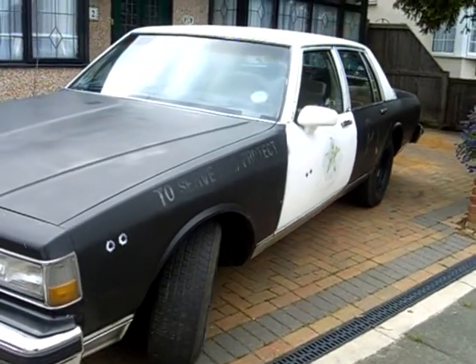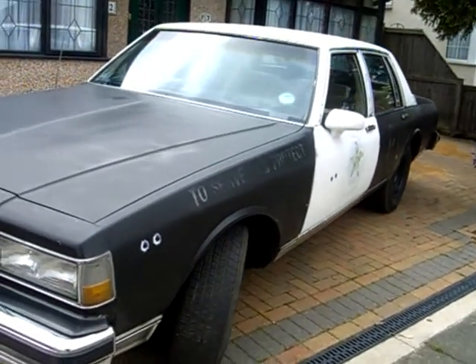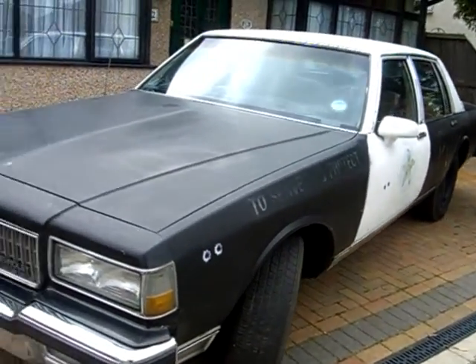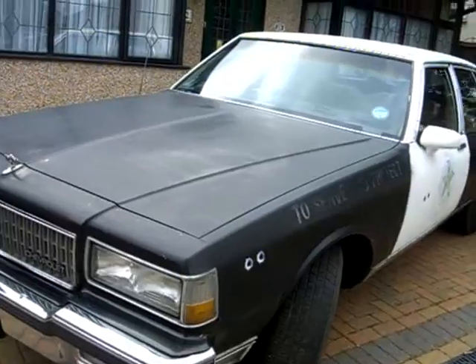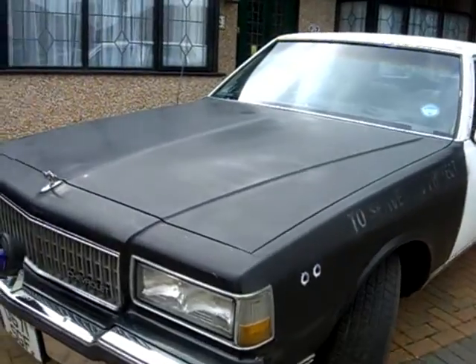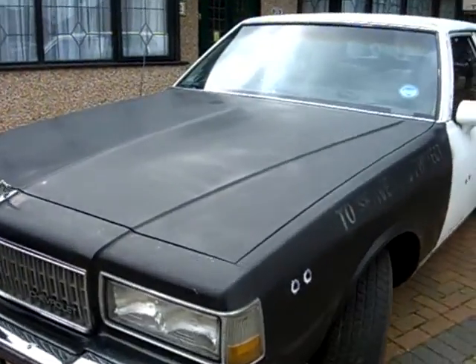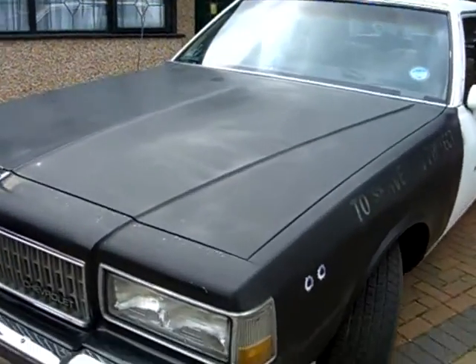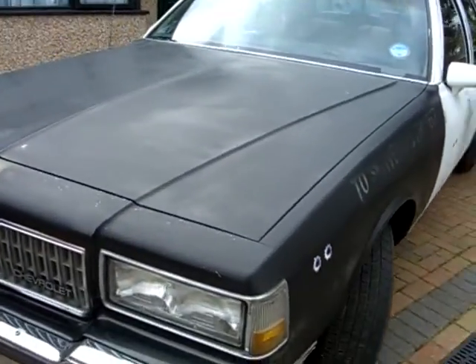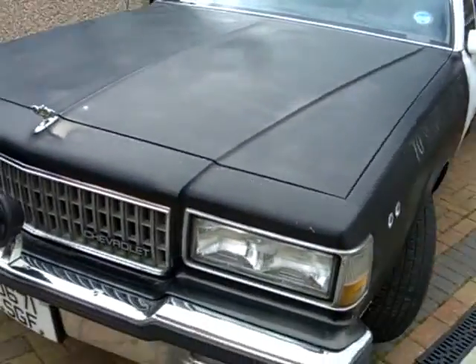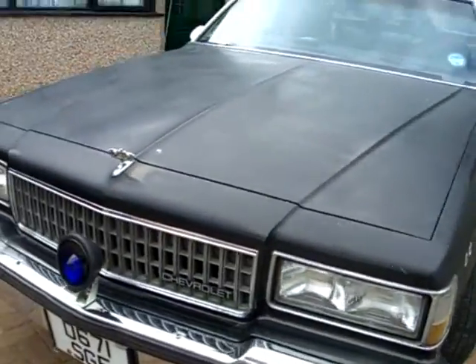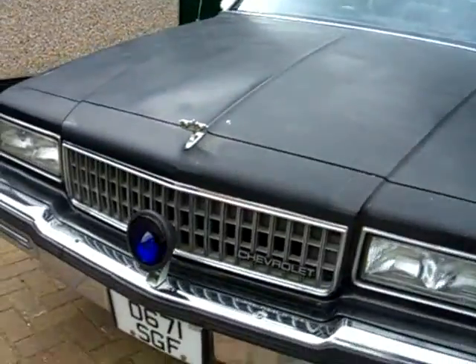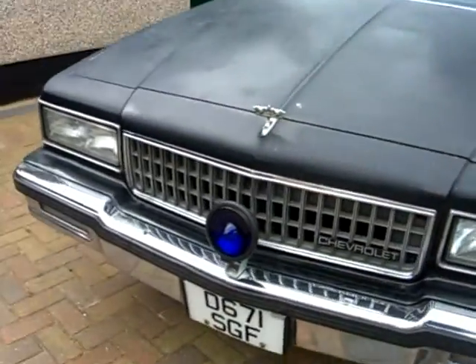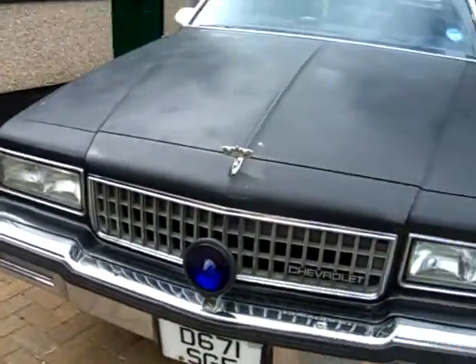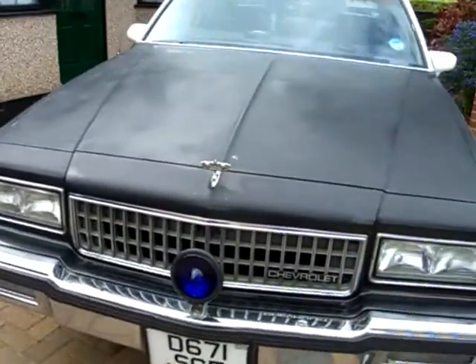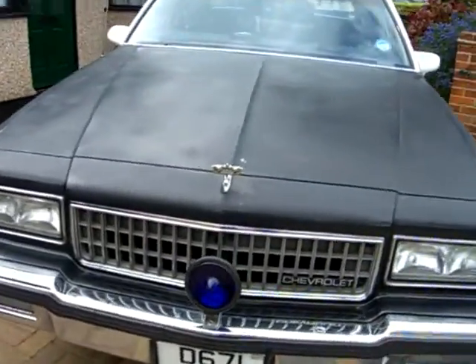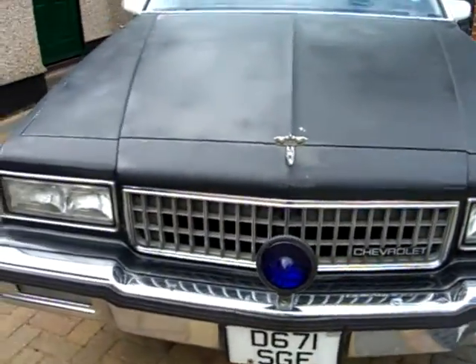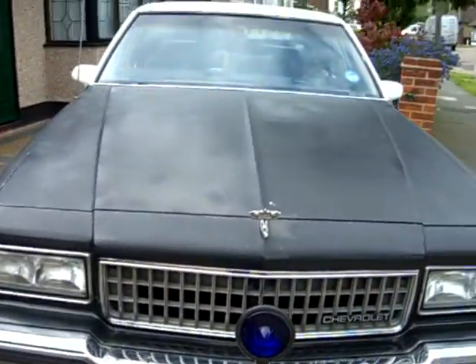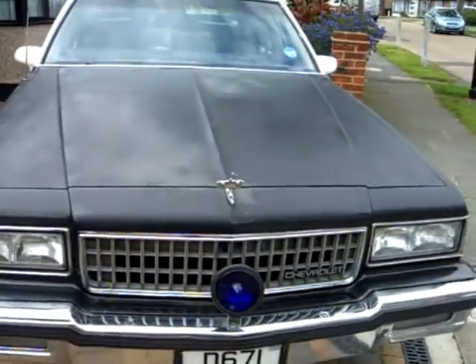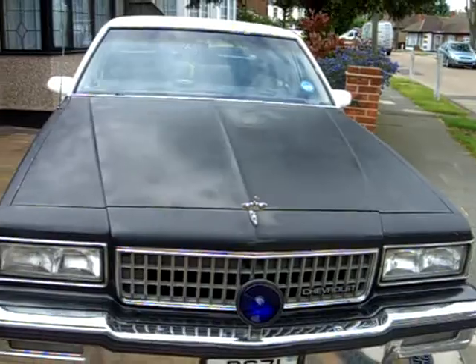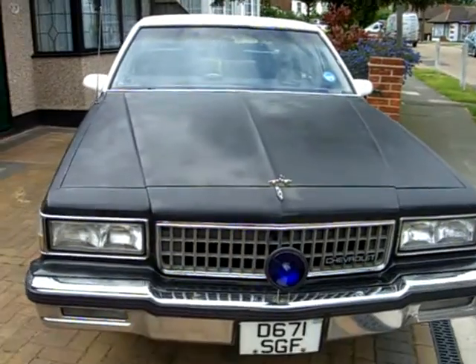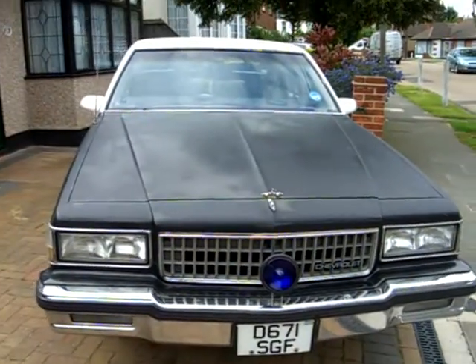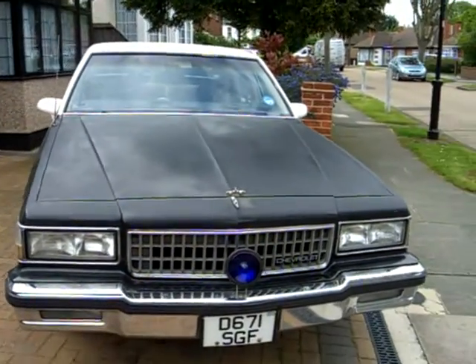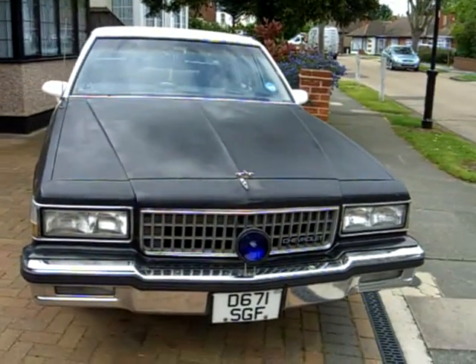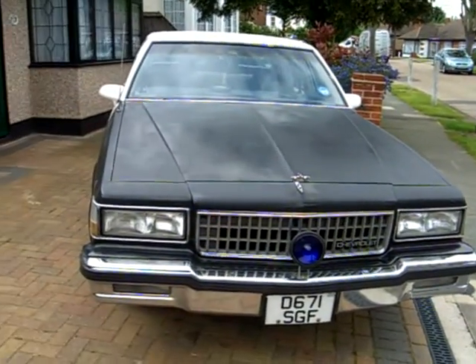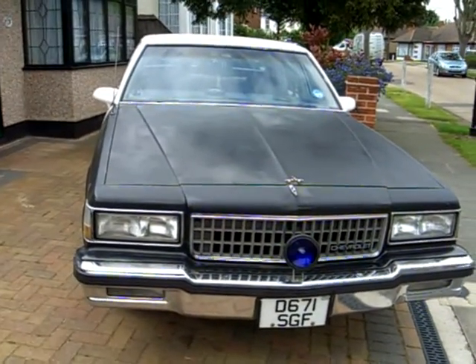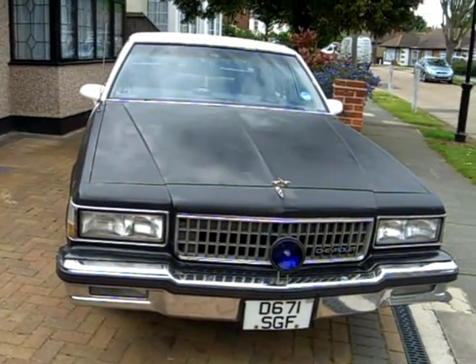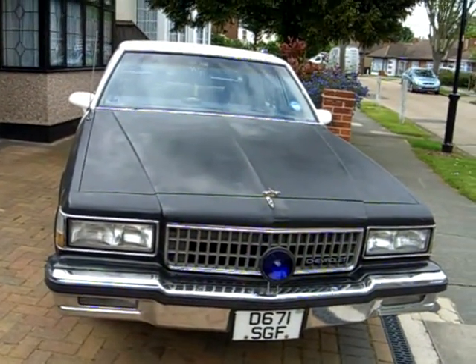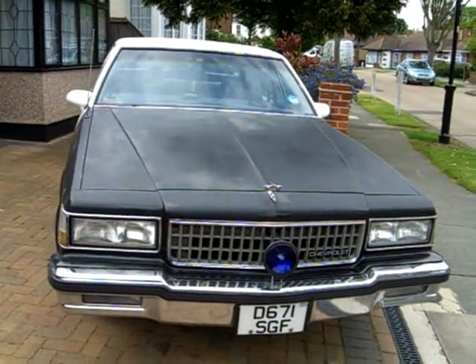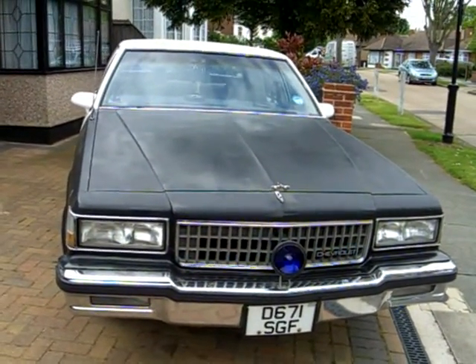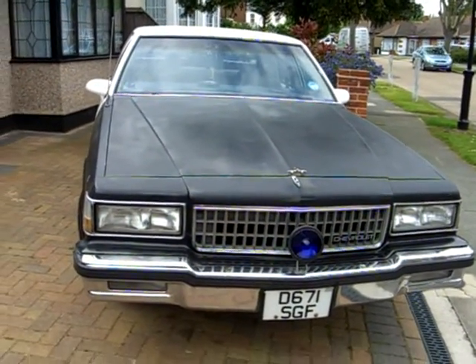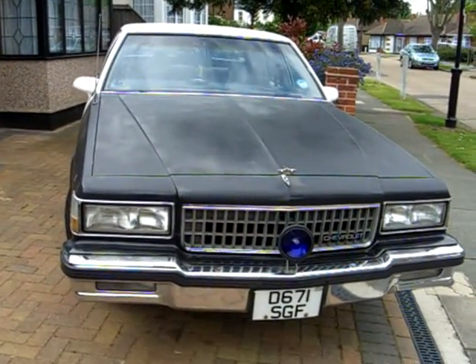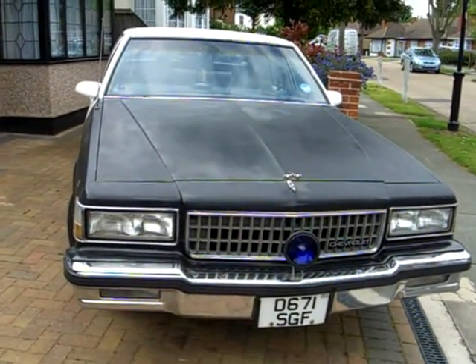All right, here they are. Here's Jake, the old fake Bluesmobile, up for grabs at the moment - gonna sell it.